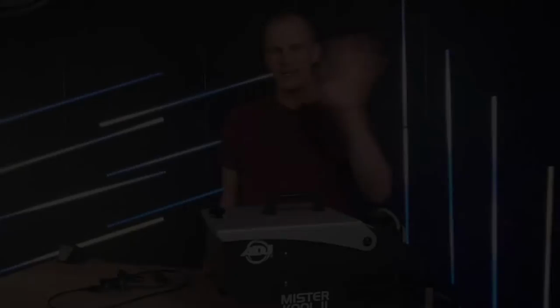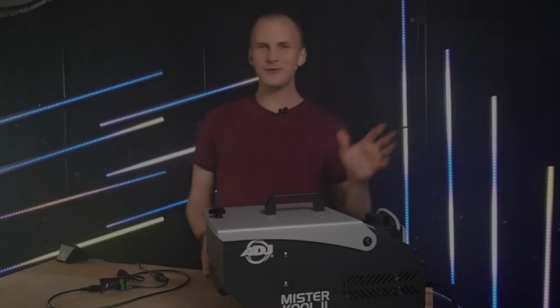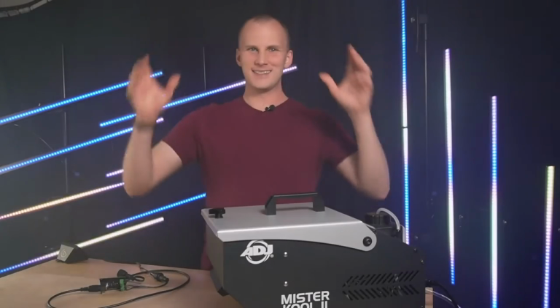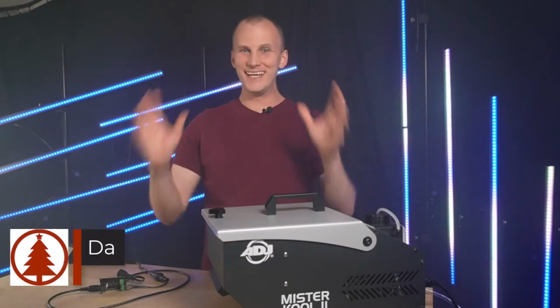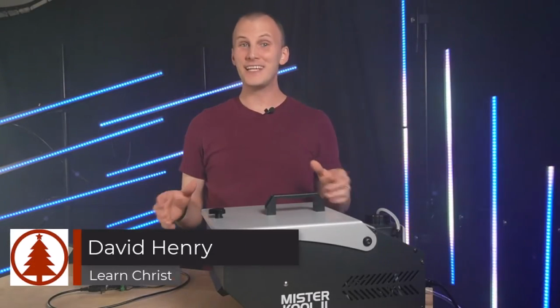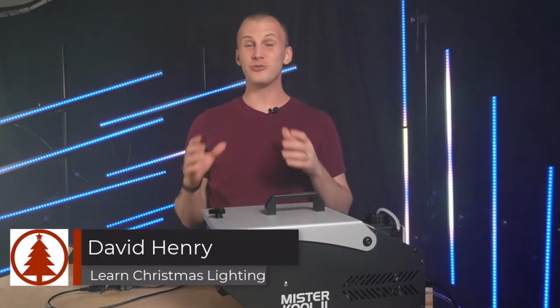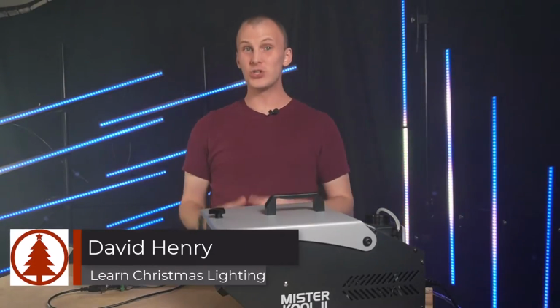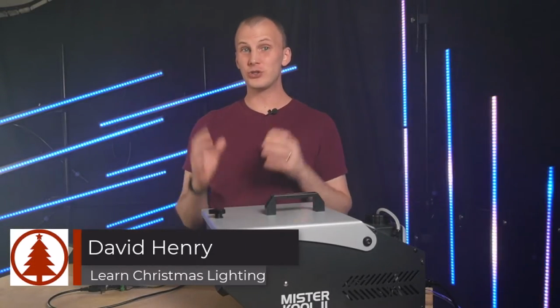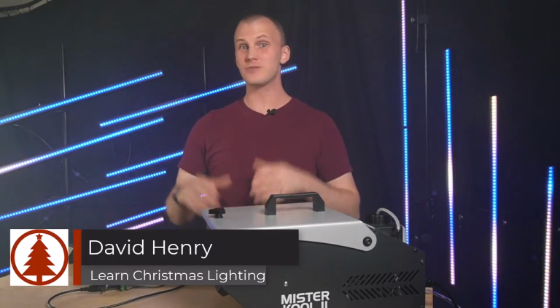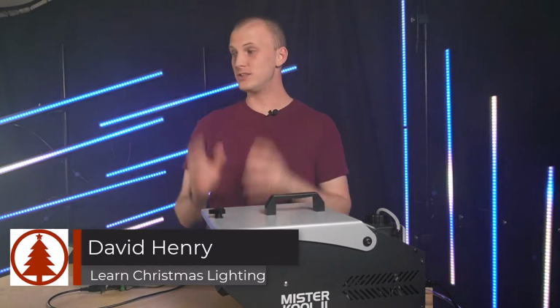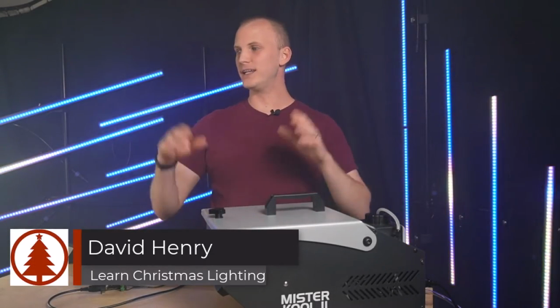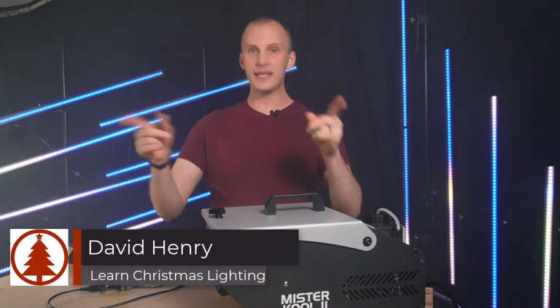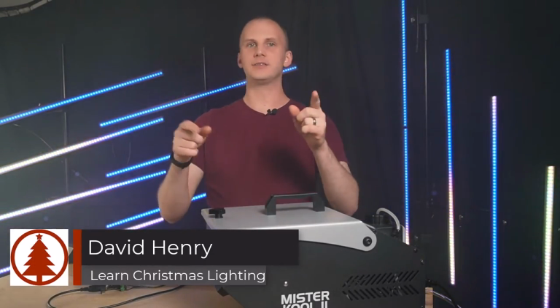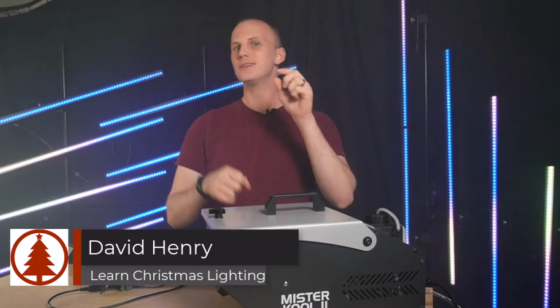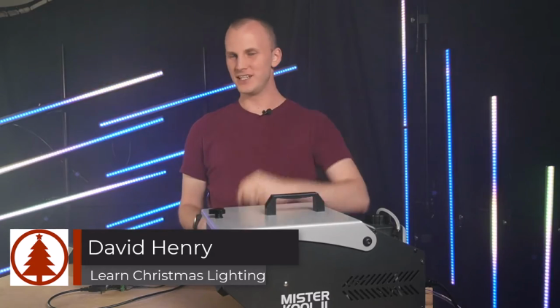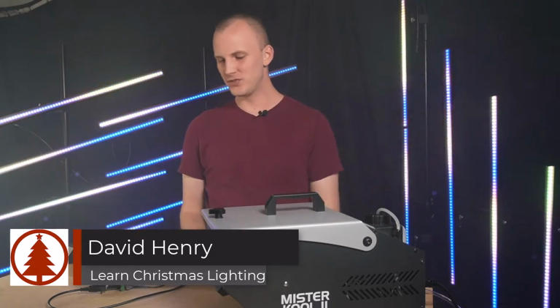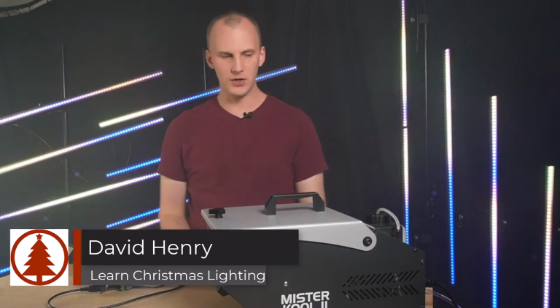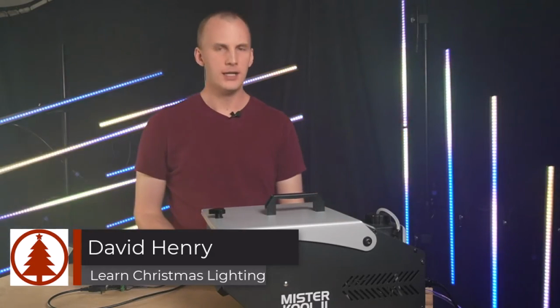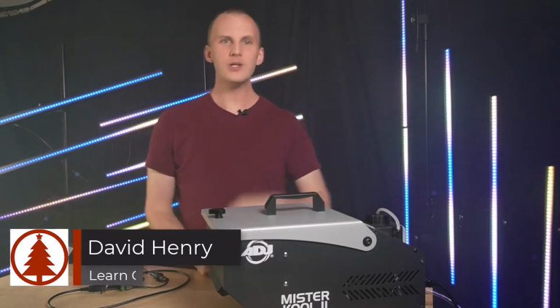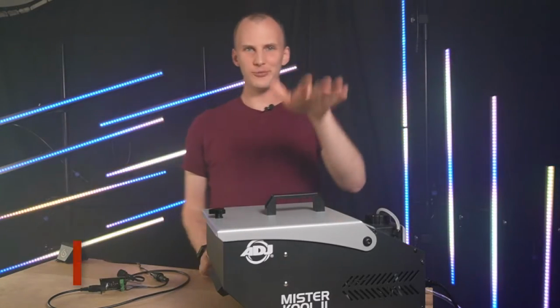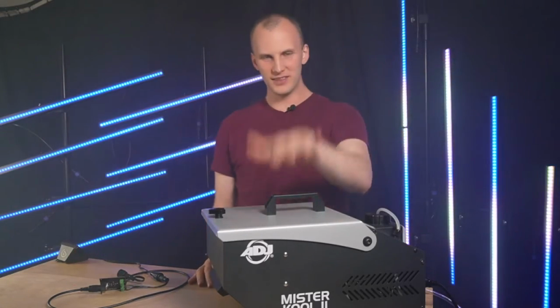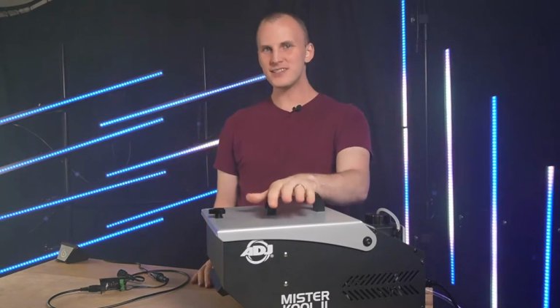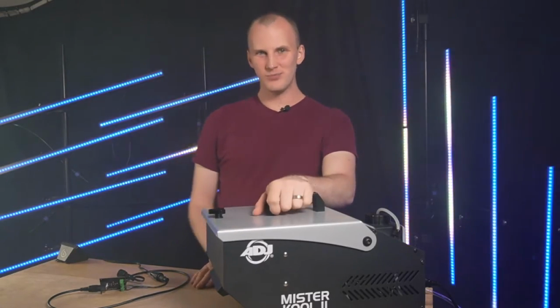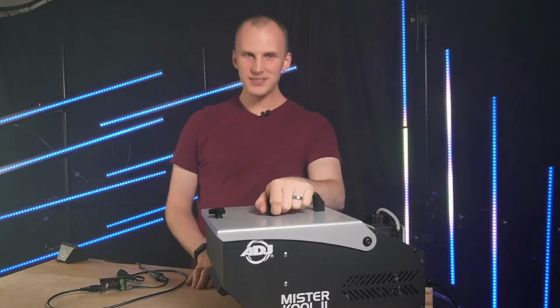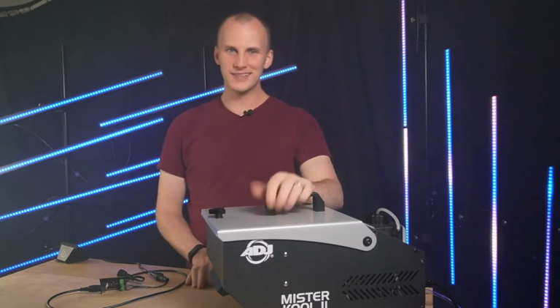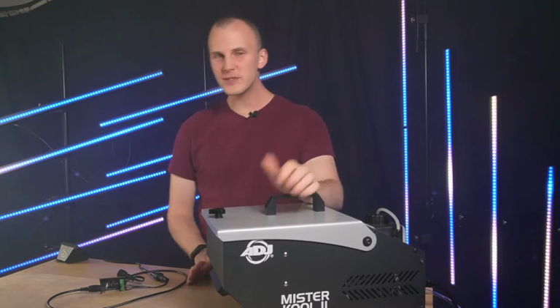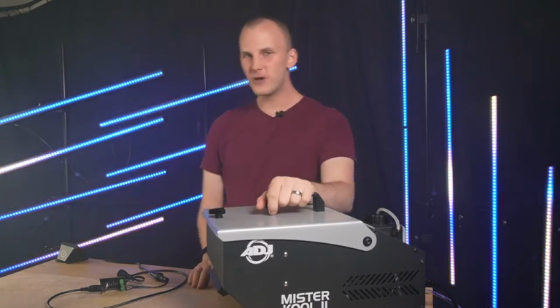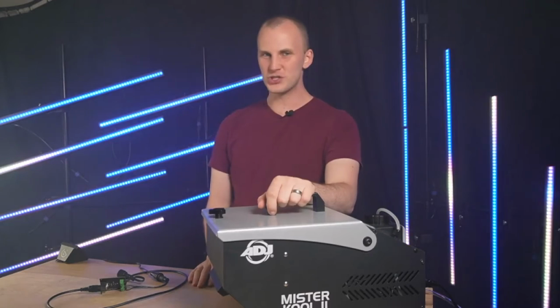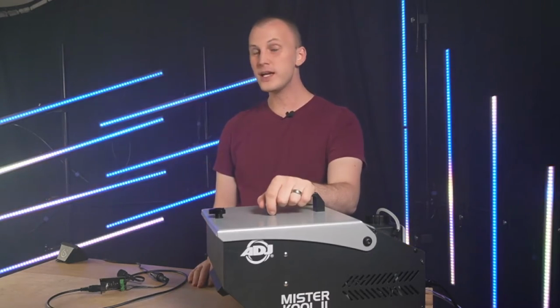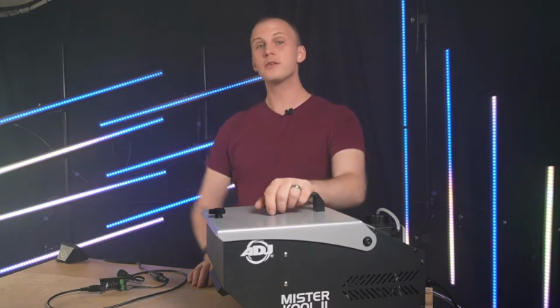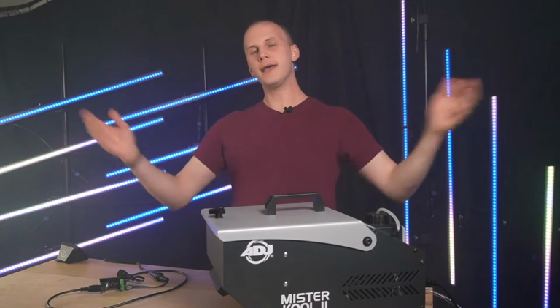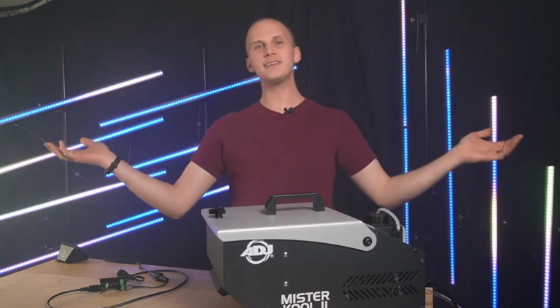Hi friends, David here from Learn Christmas Lighting. In today's video I want to operate a basic inexpensive fog machine with X-Lights.